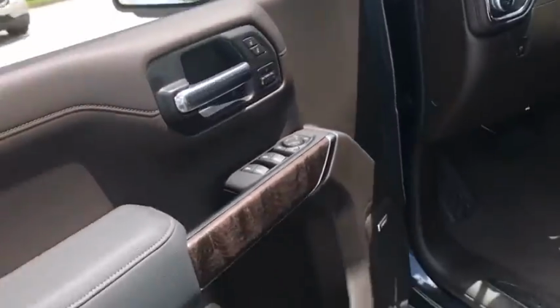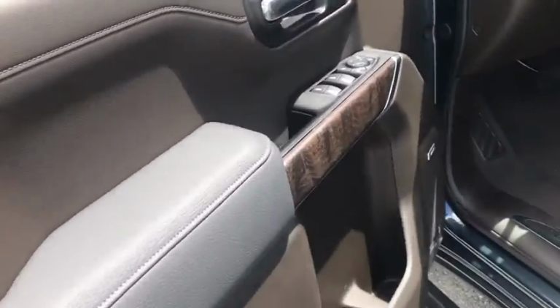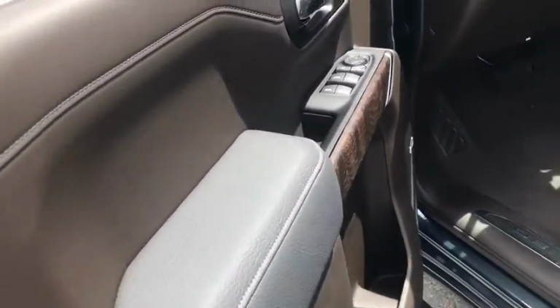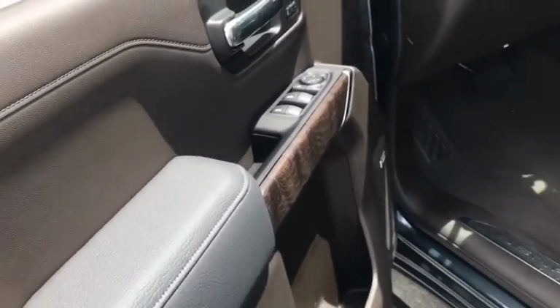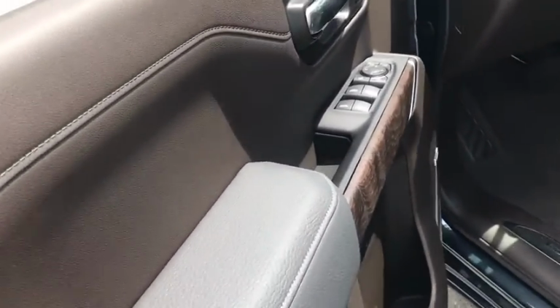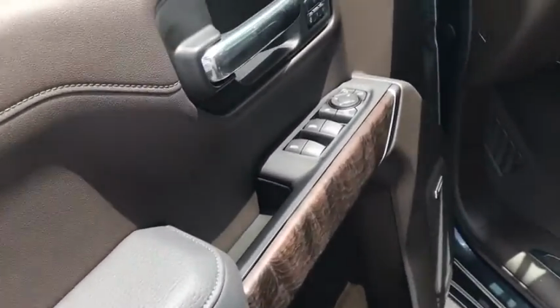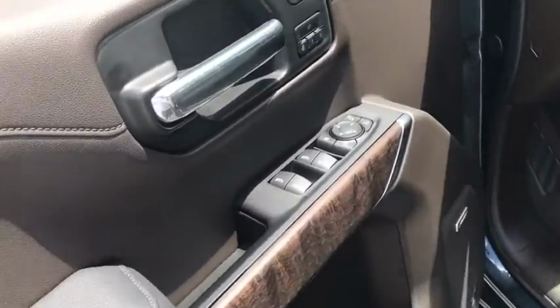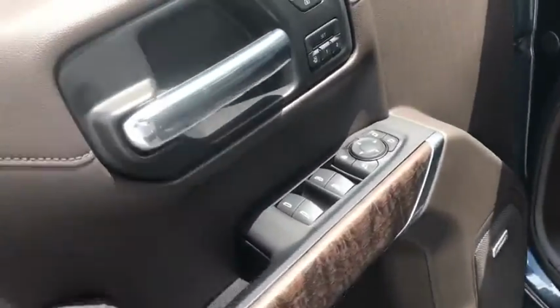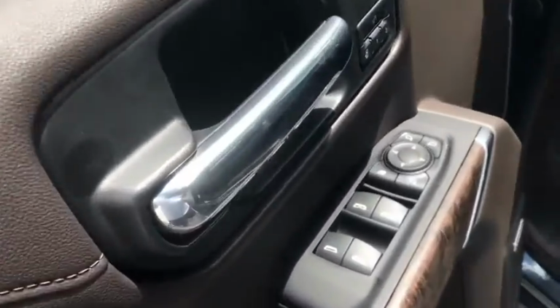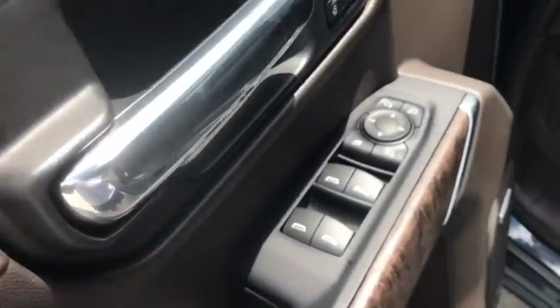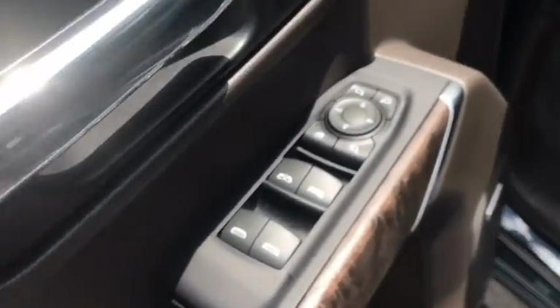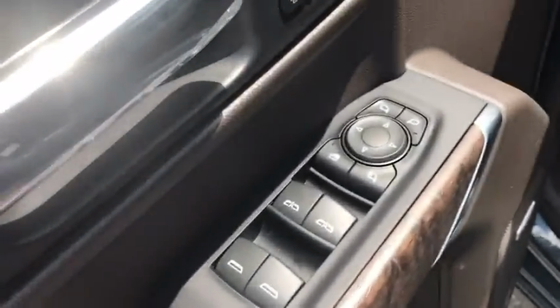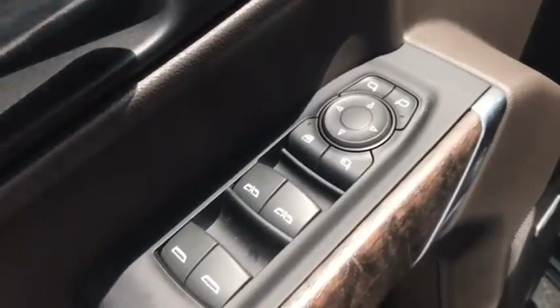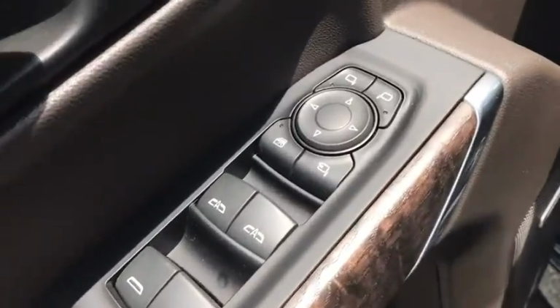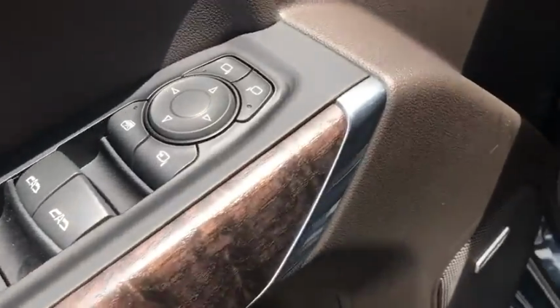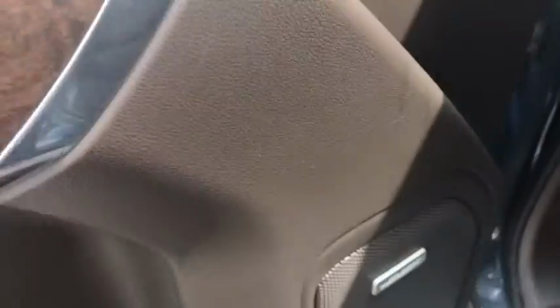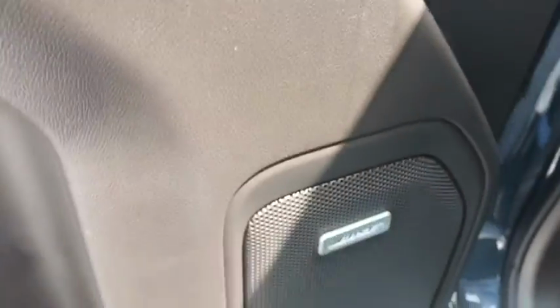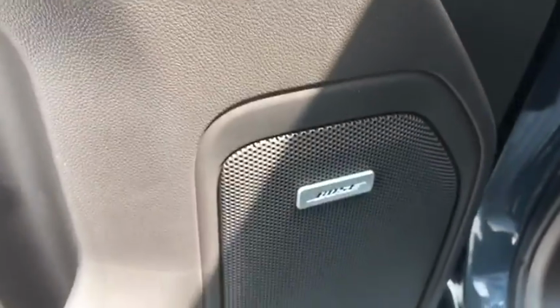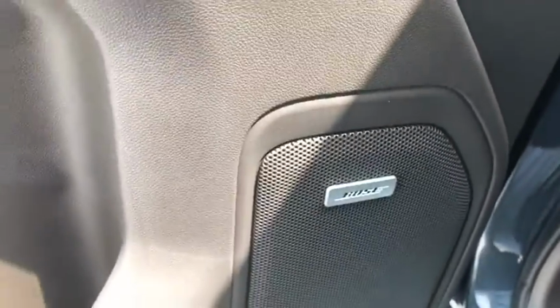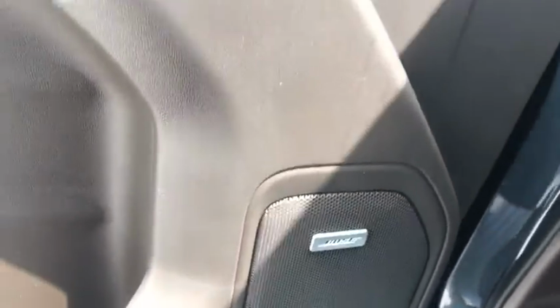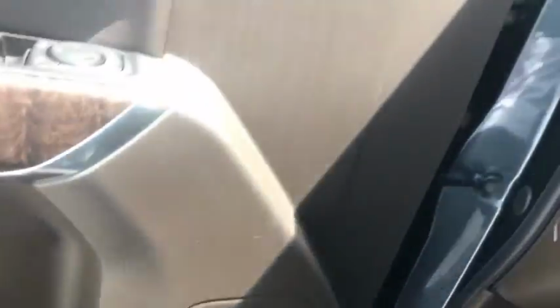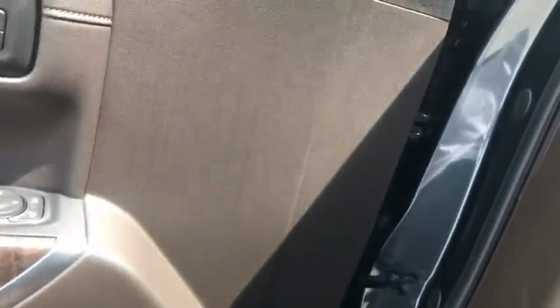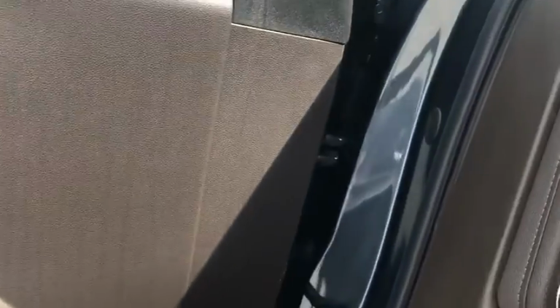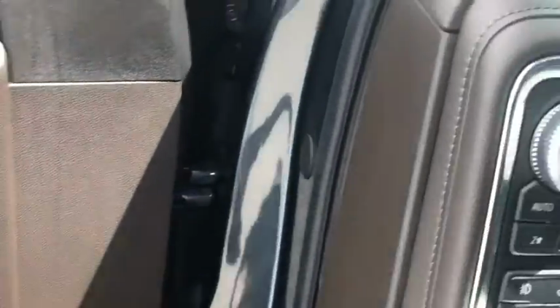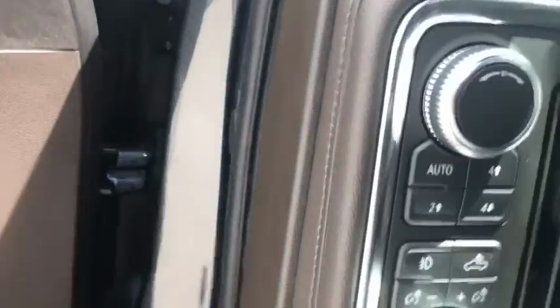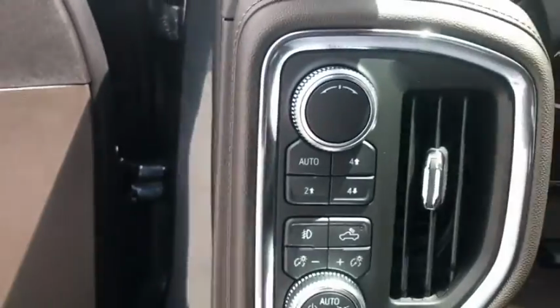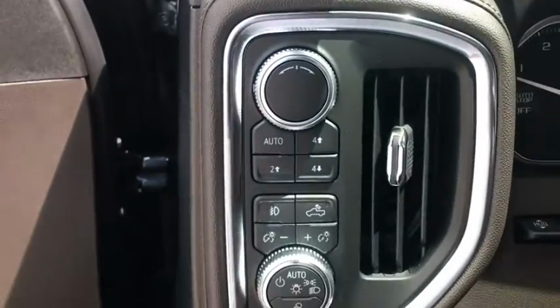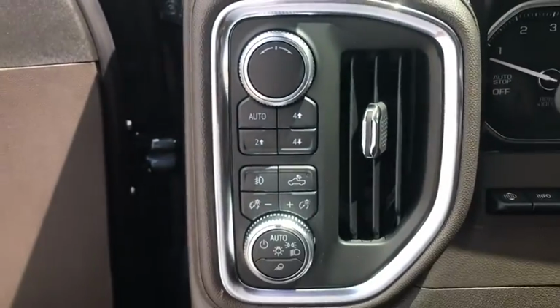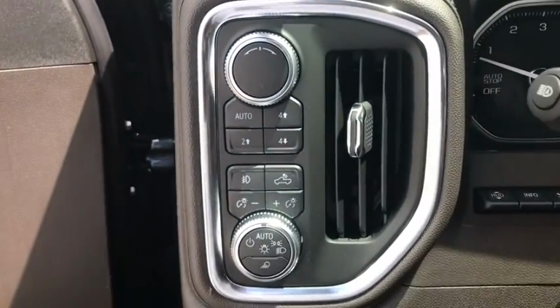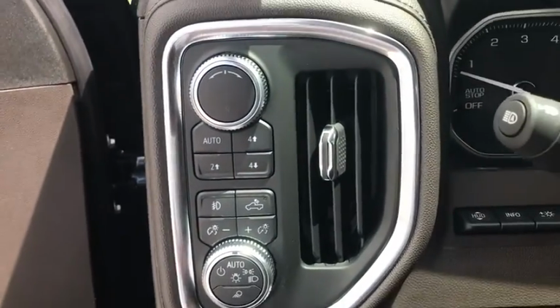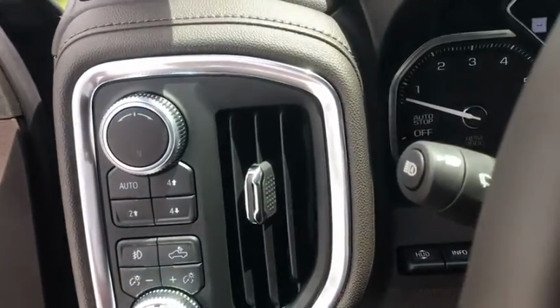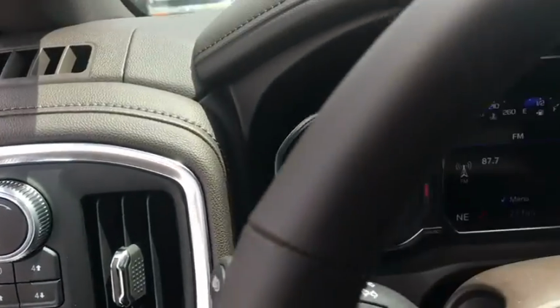Steering wheel audio controls, remote engine start, power passenger seat, navigation system, traction control, dual airbags, alloy wheels, power steering, four-wheel disc brakes, floor mats, universal garage door opener.